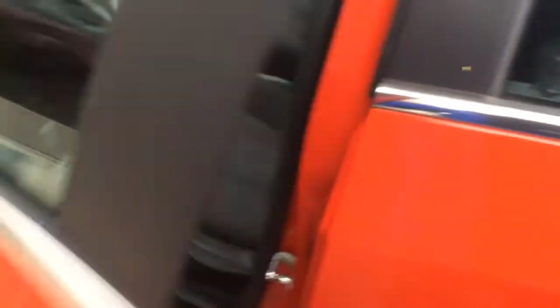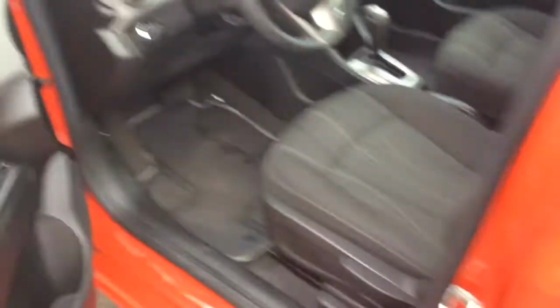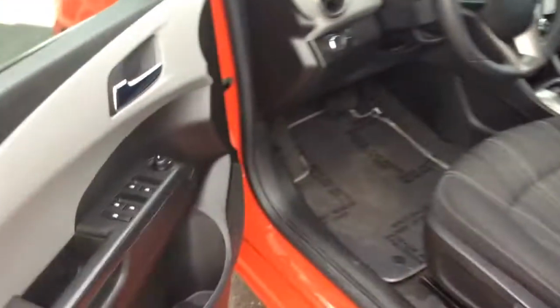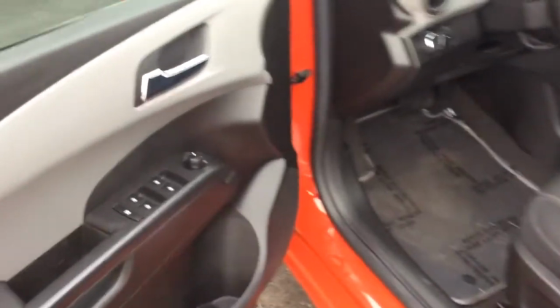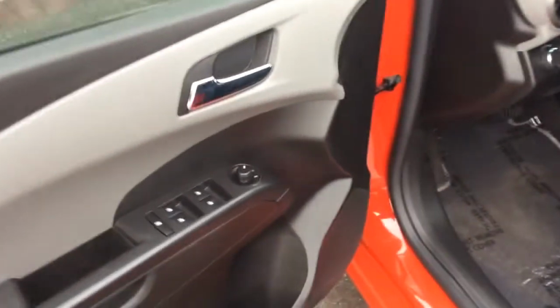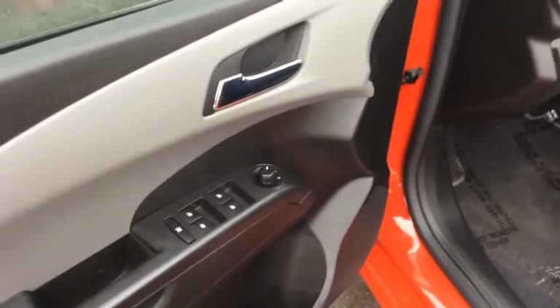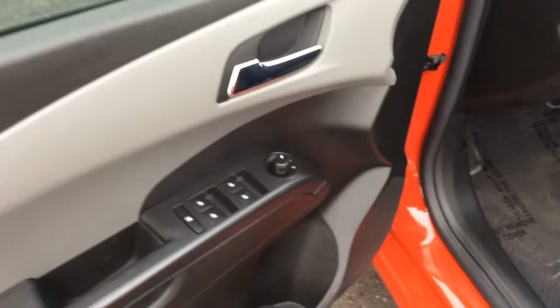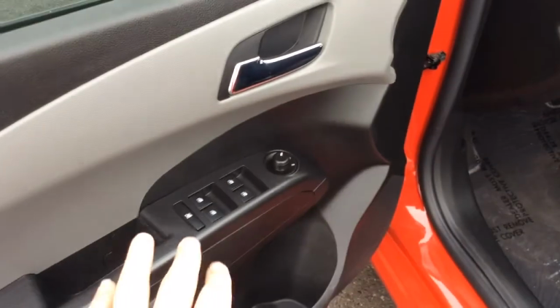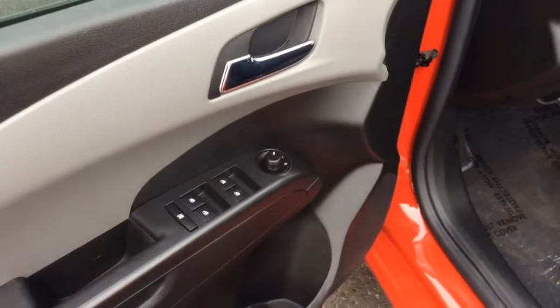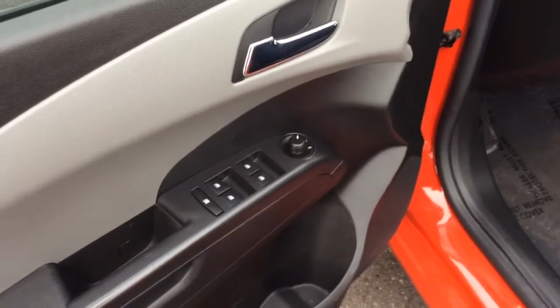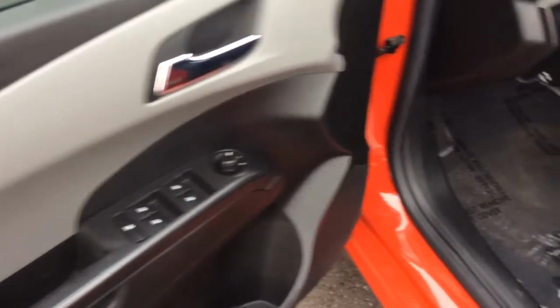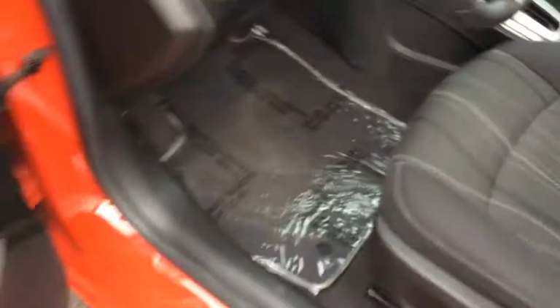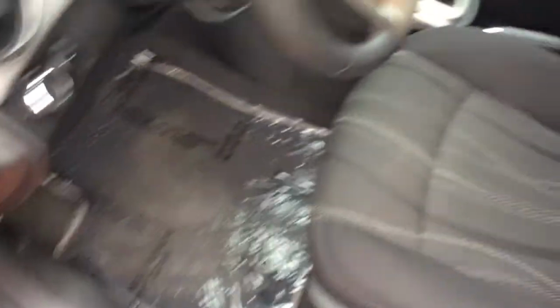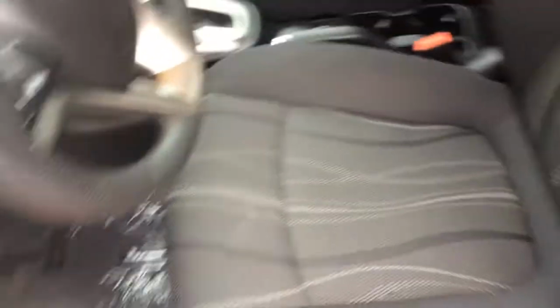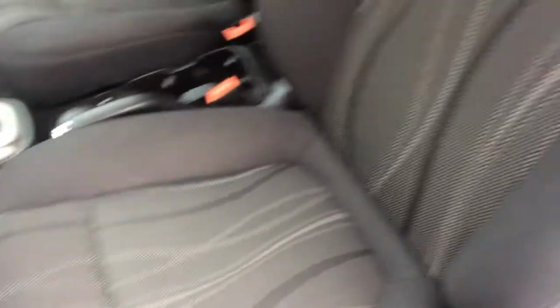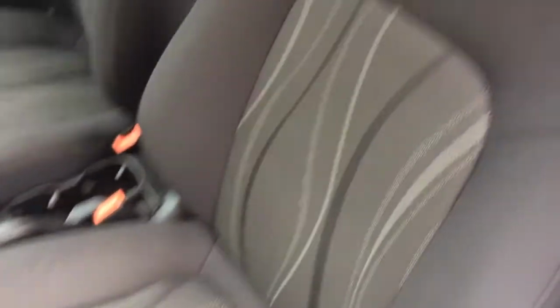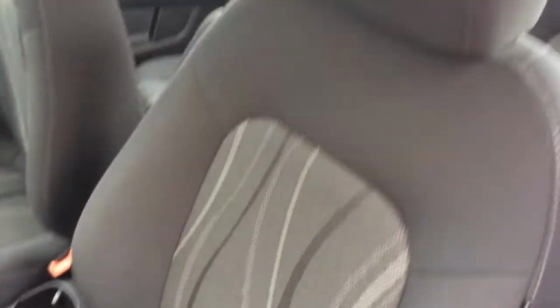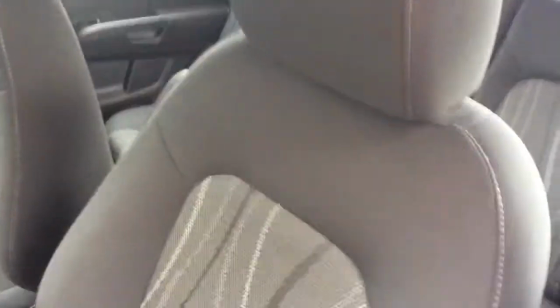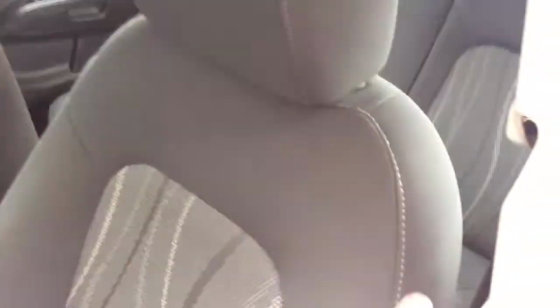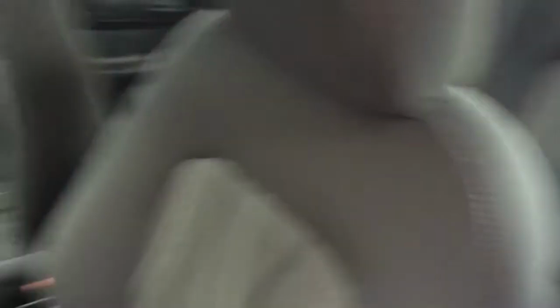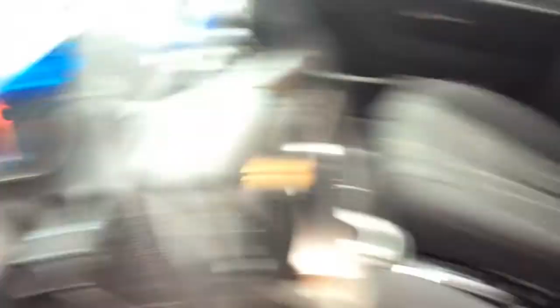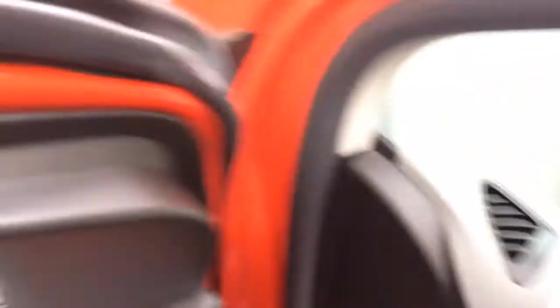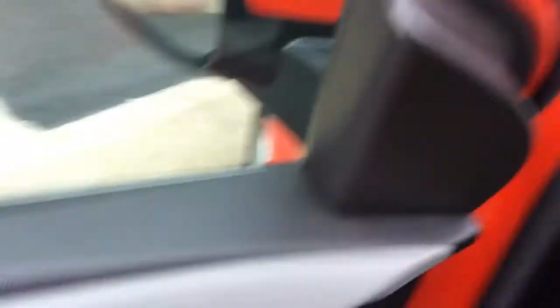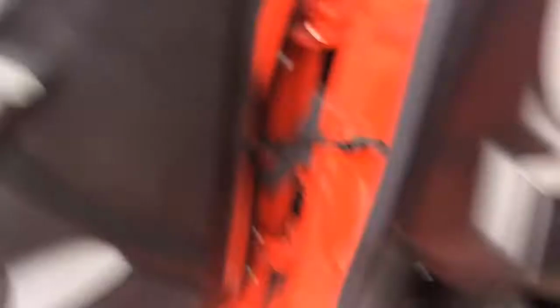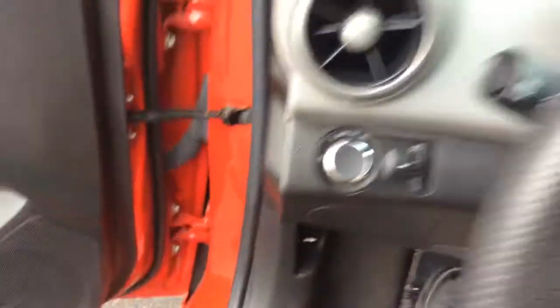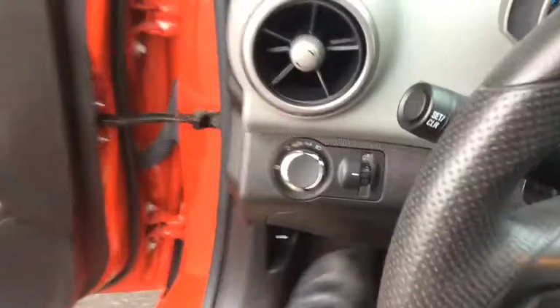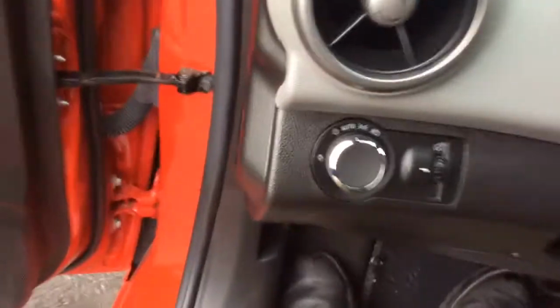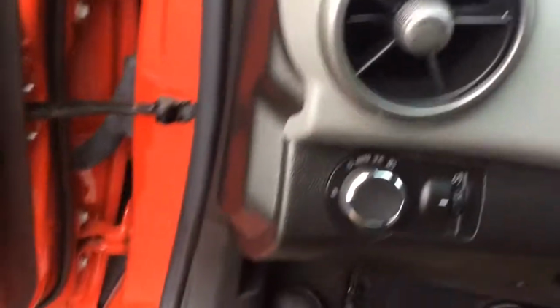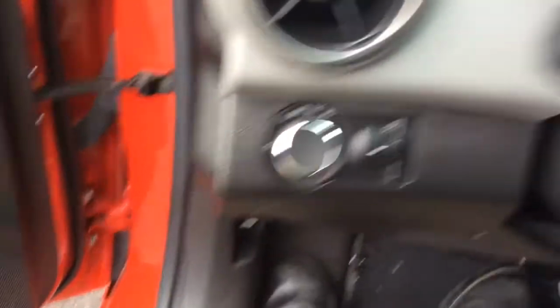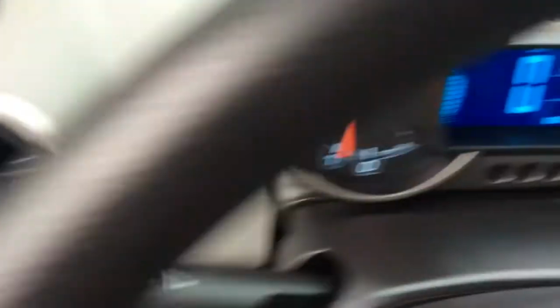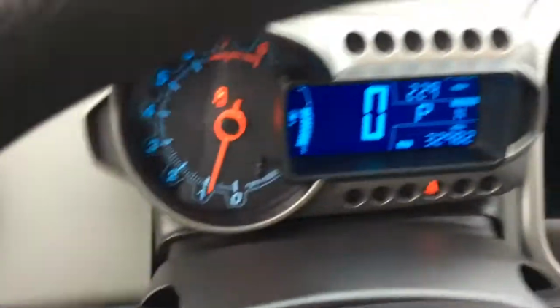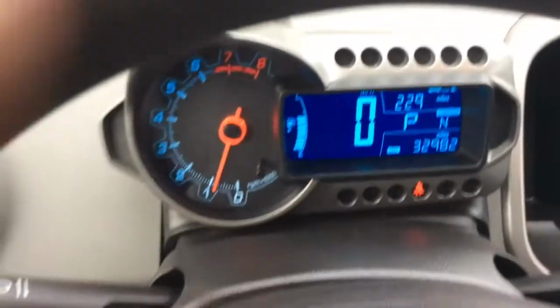Today I'm going to show you this 2013 Sonic LT Hatchback. It has power windows, power locks, and power mirrors. Charcoal cloth interior — nice clean car with white stitching that really sticks out against the black. Automatic light controls and a nice display here.